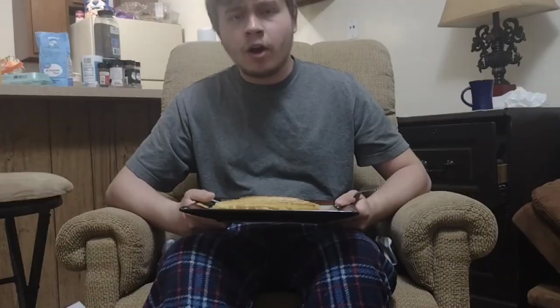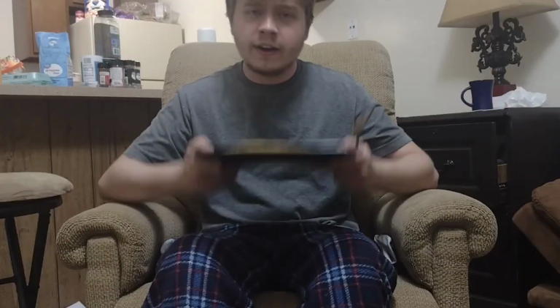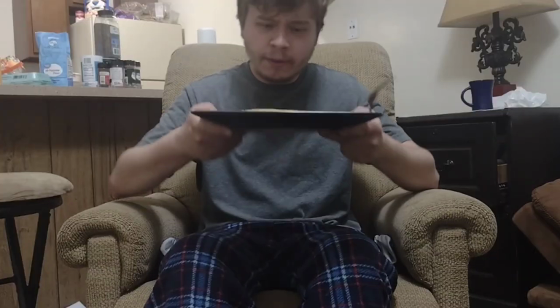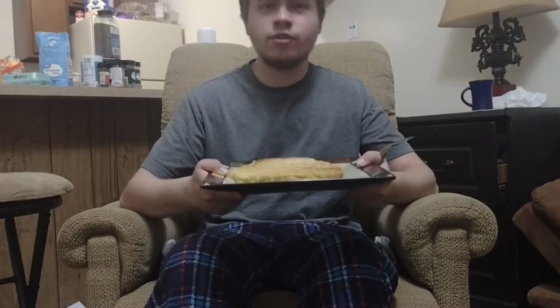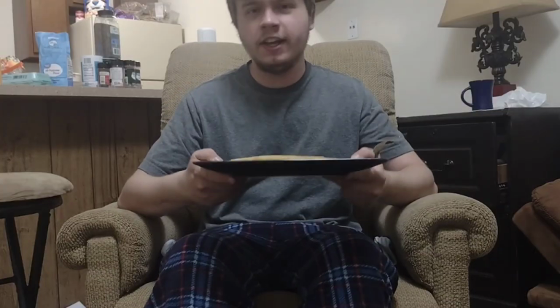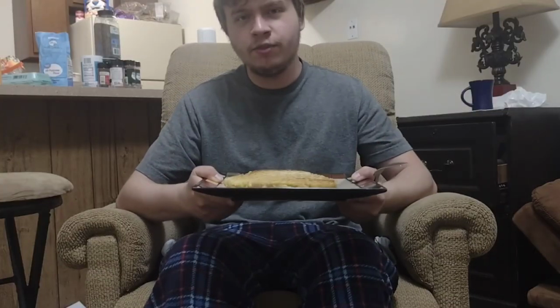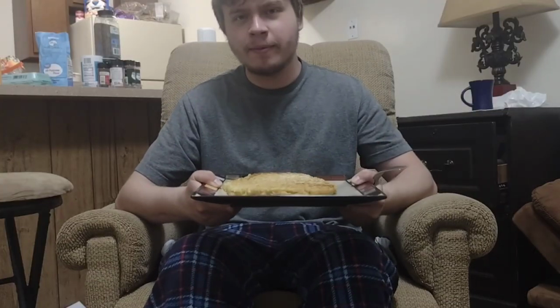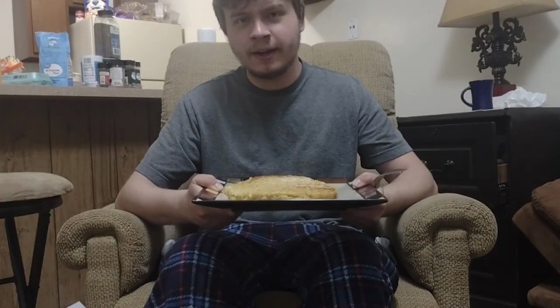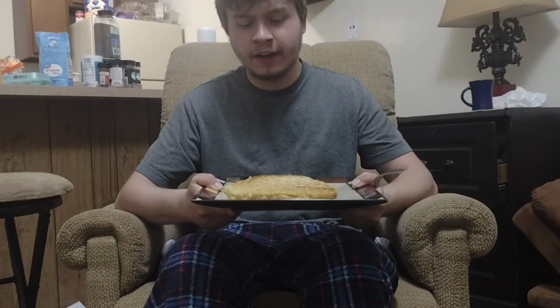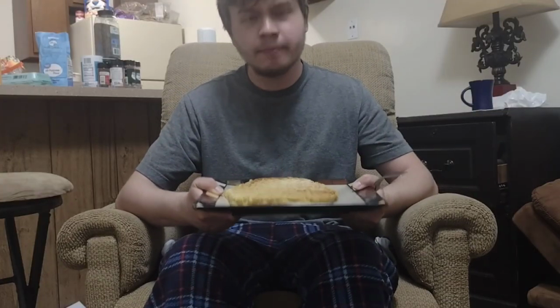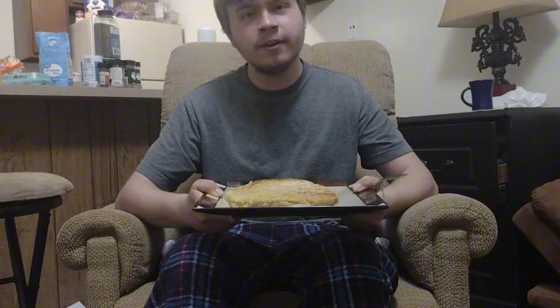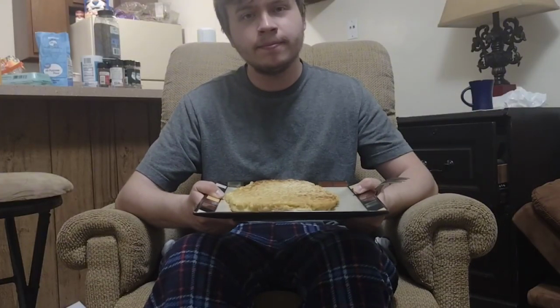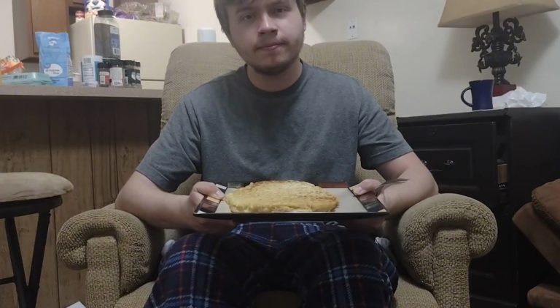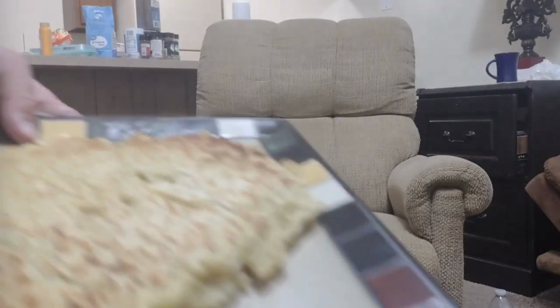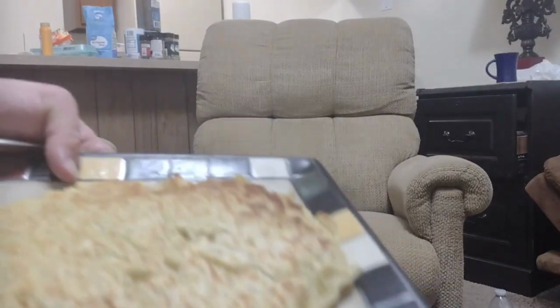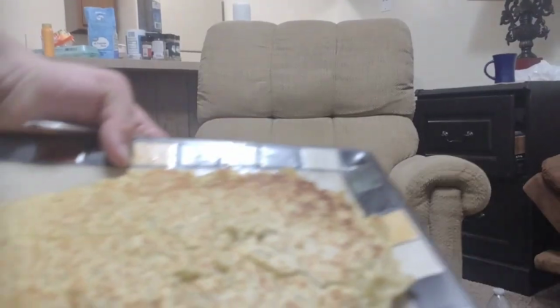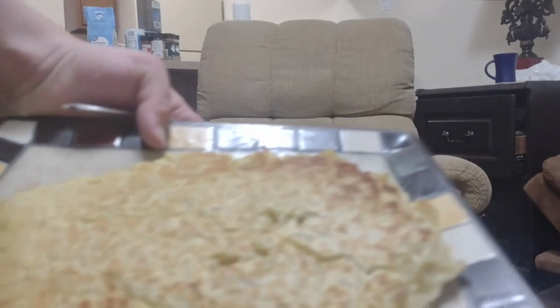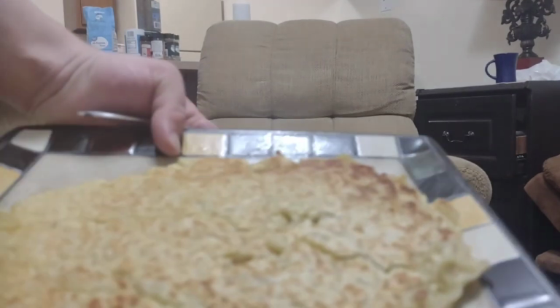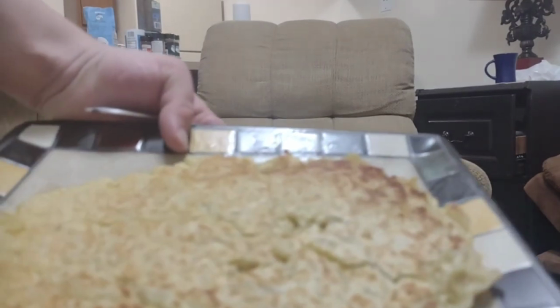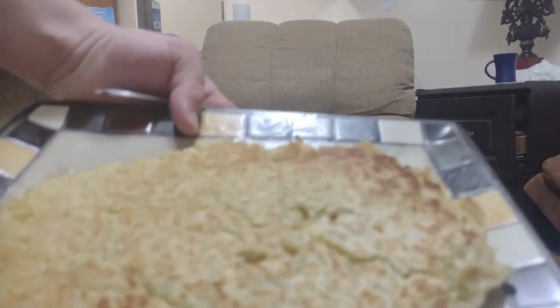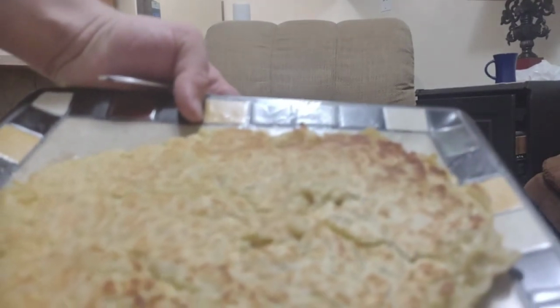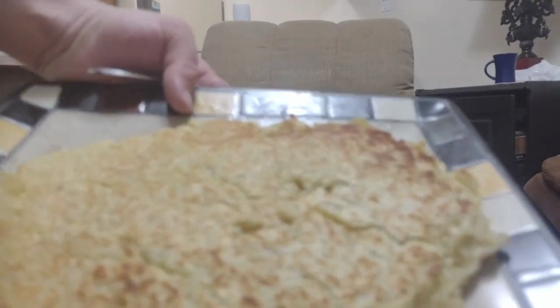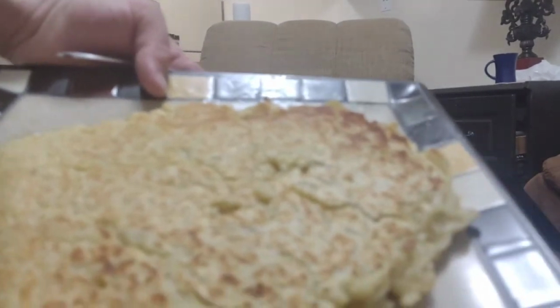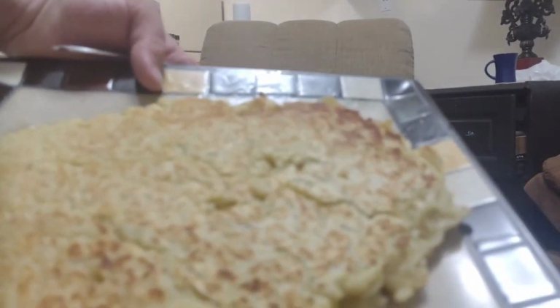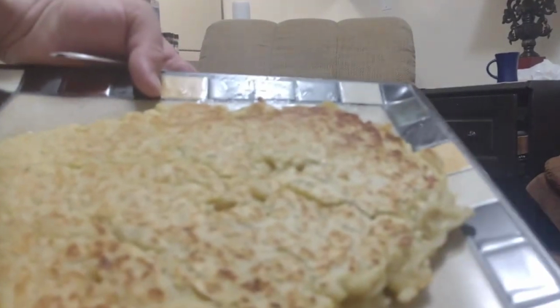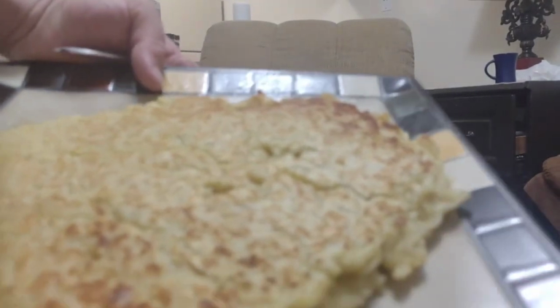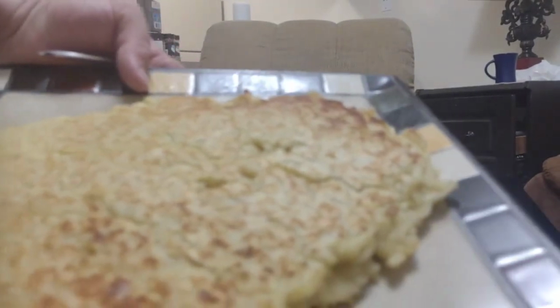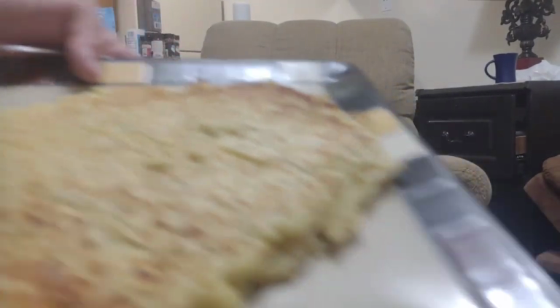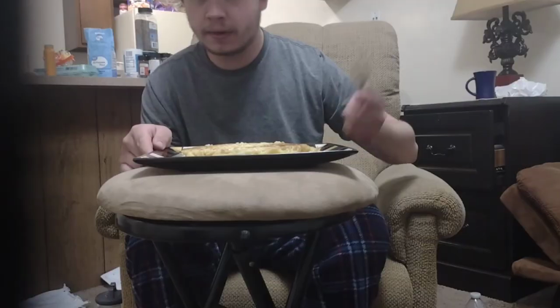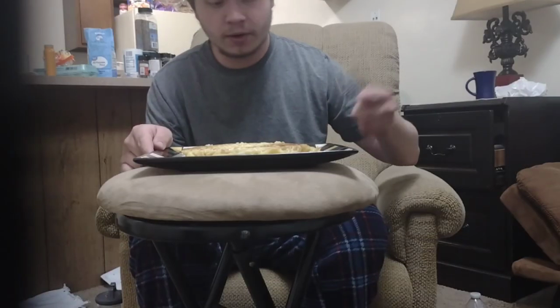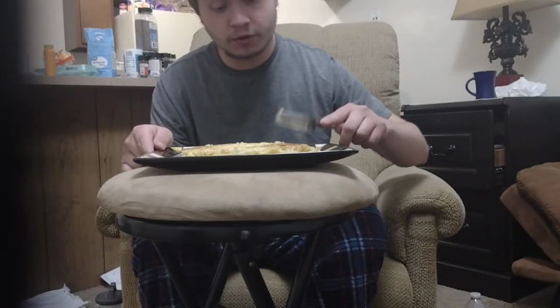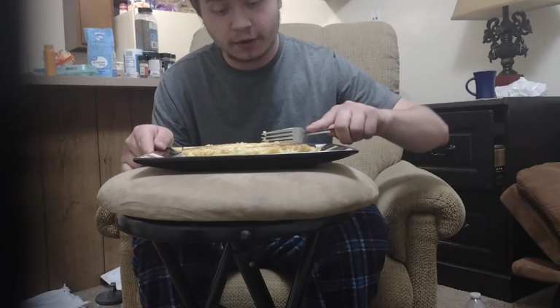Alright, now we're going to try to eat the ramen pancake I made. Look at that beauty. Look at that crispiness. Alright, here goes nothing.